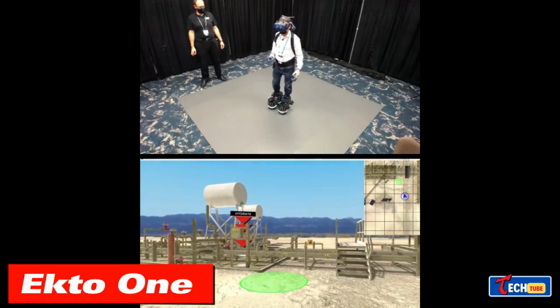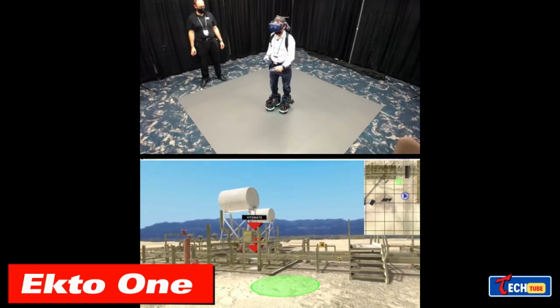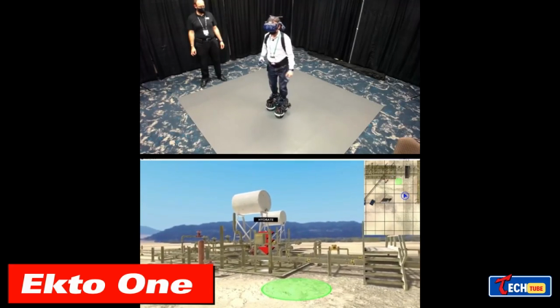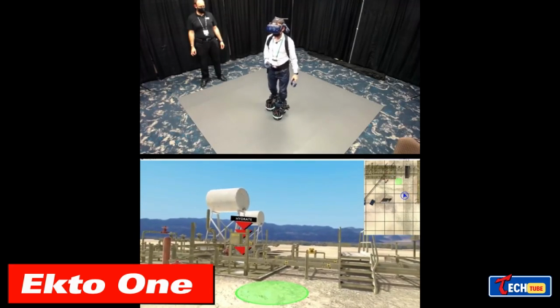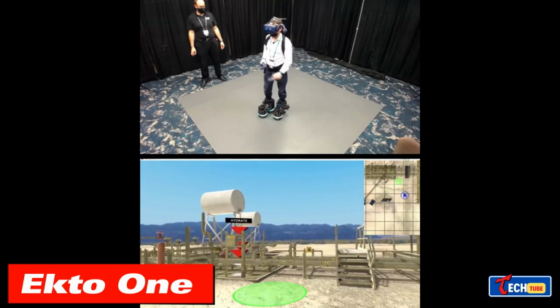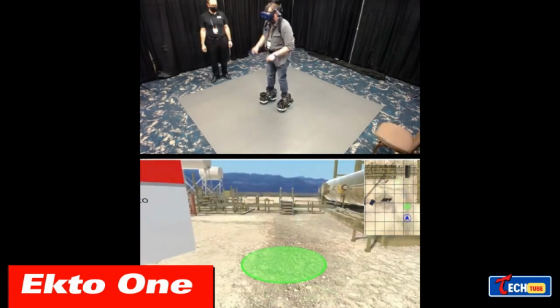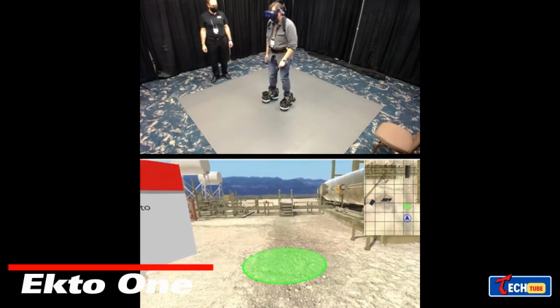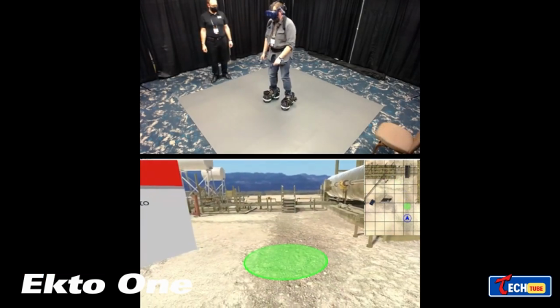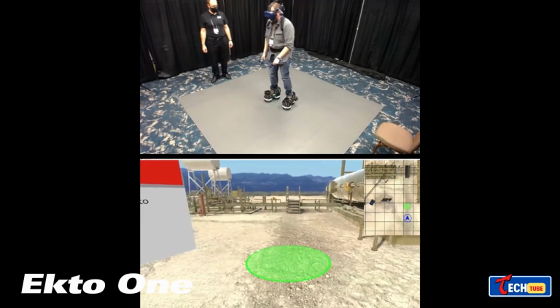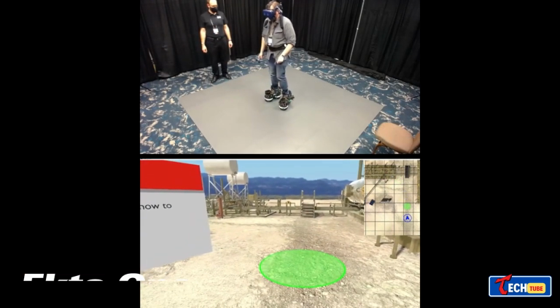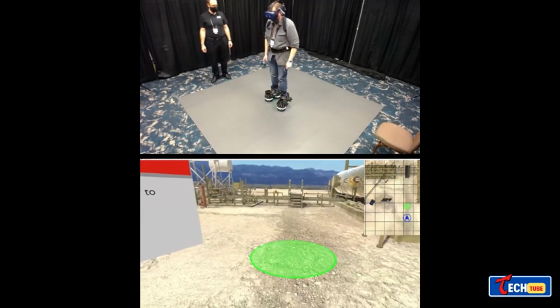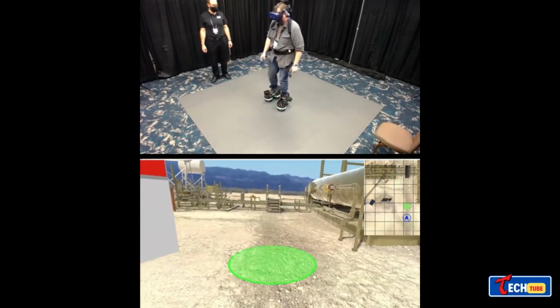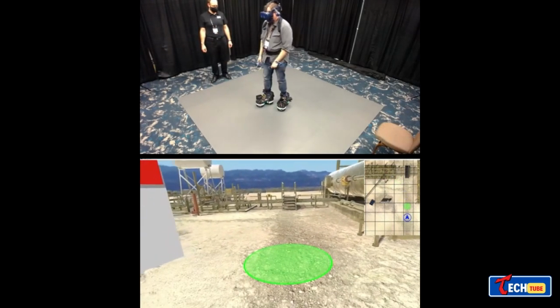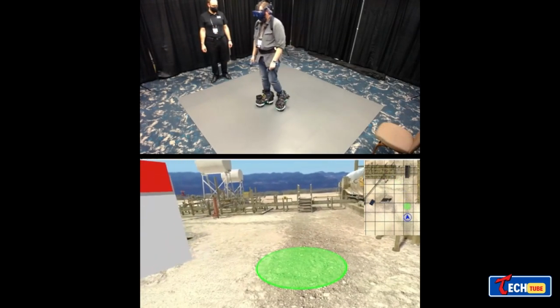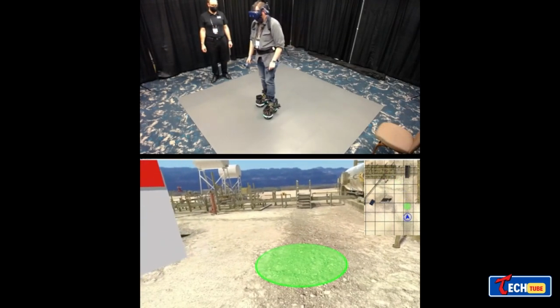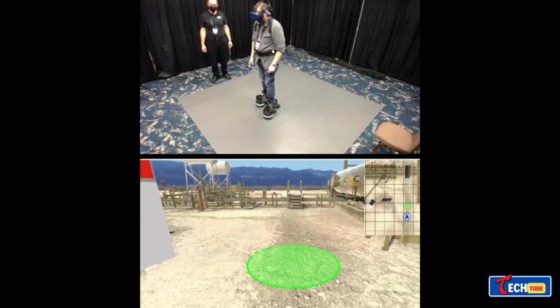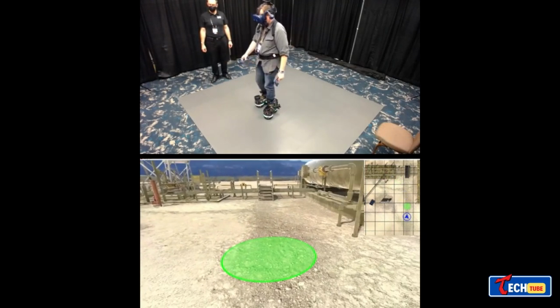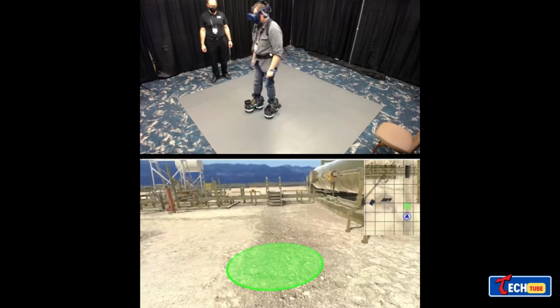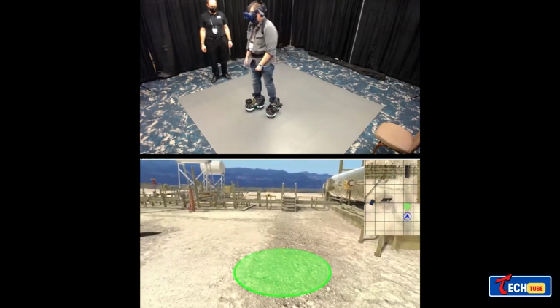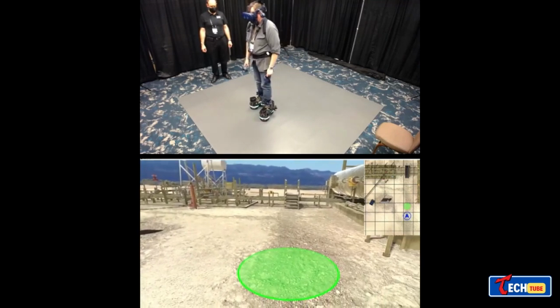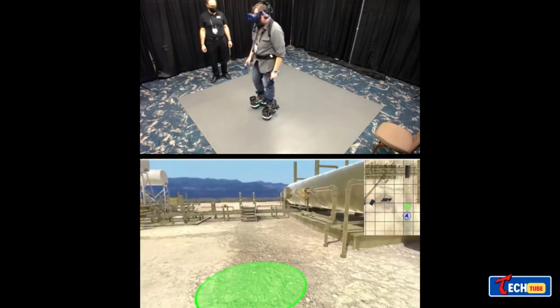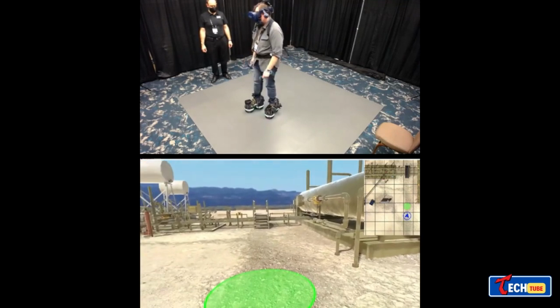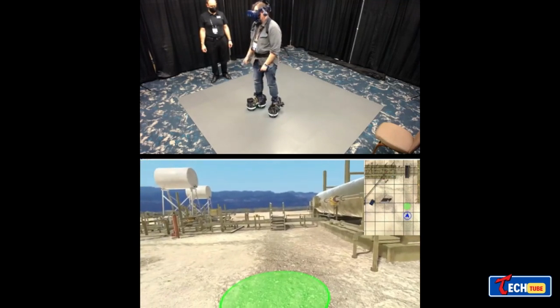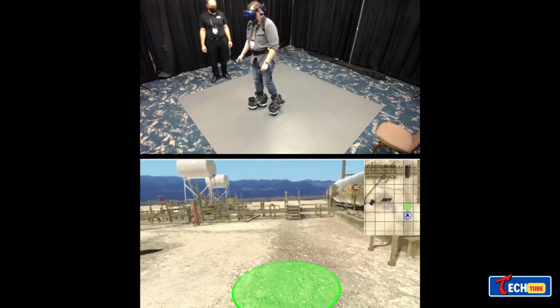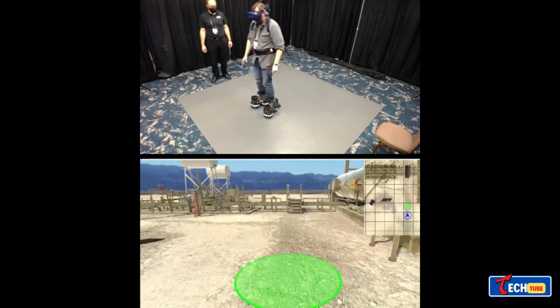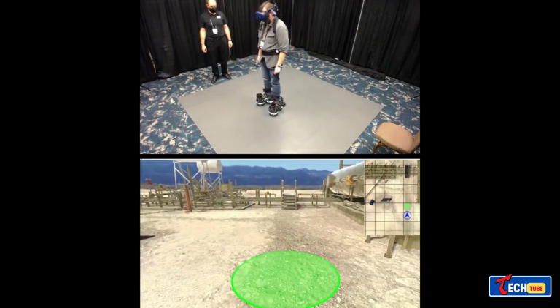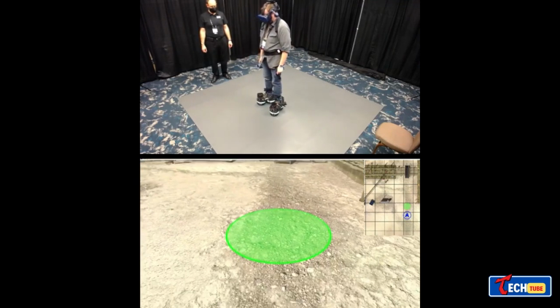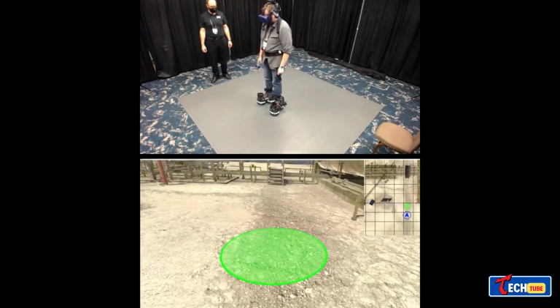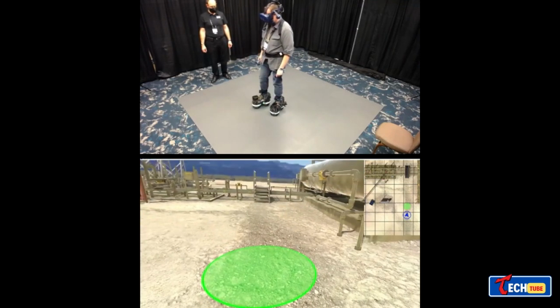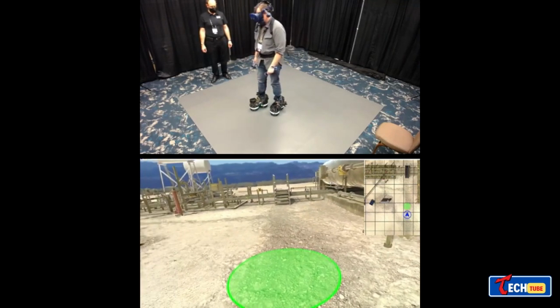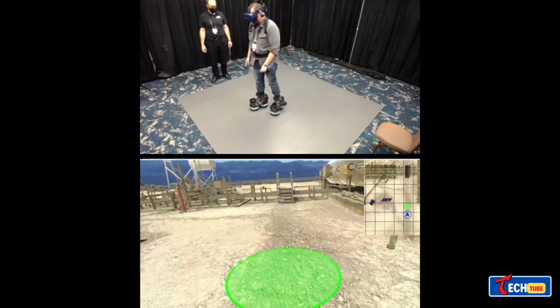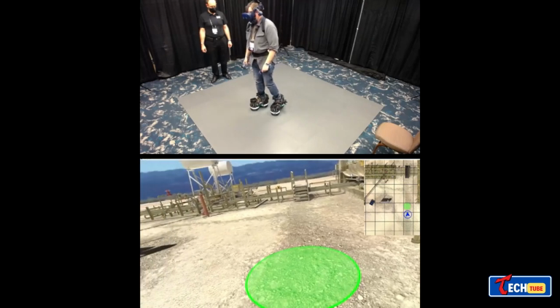Ecto-1 boots are designed for immersive experiences in virtual reality. Made of carbon fiber, these boots allow users to walk in the virtual world while staying in place in the real one, preventing motion sickness.